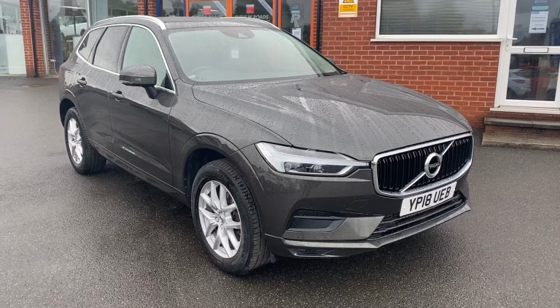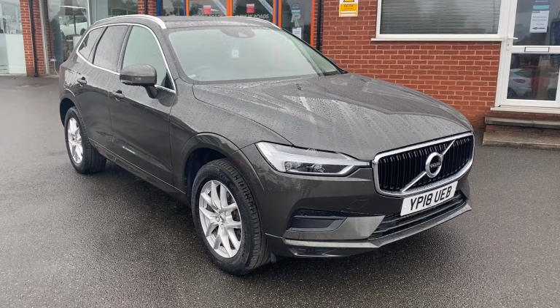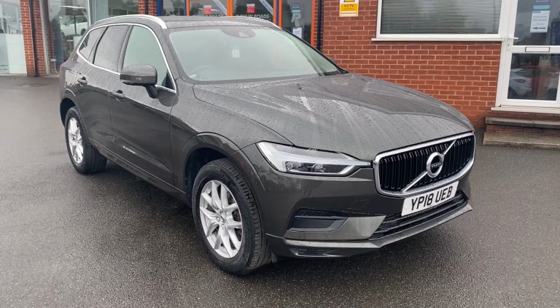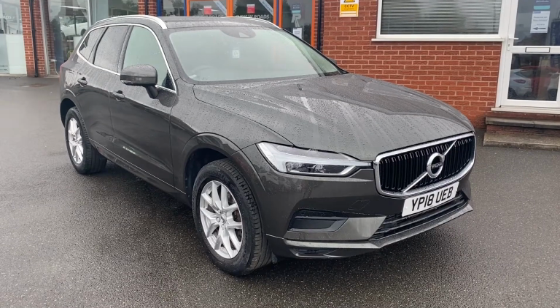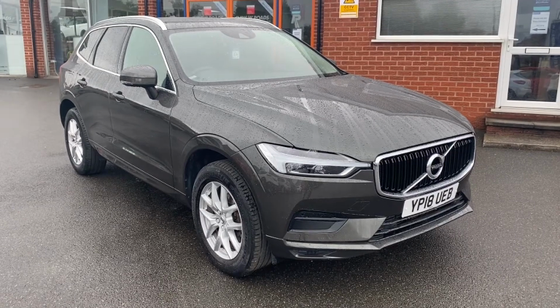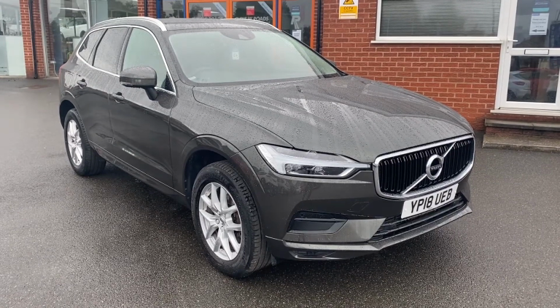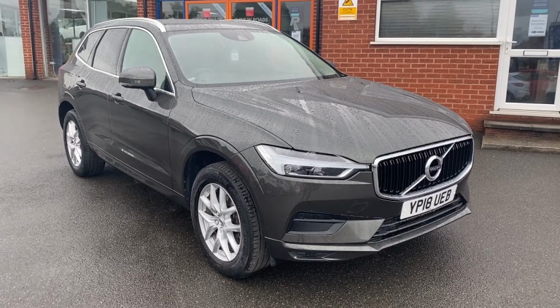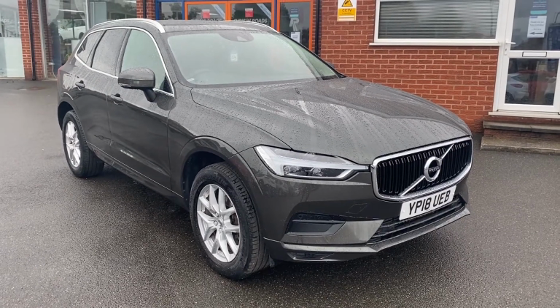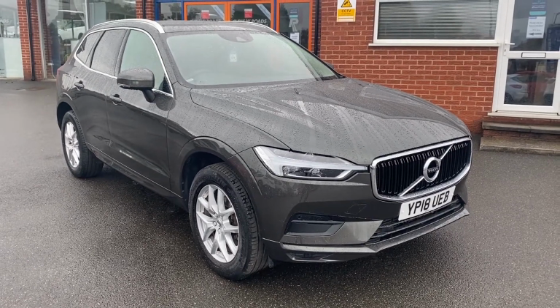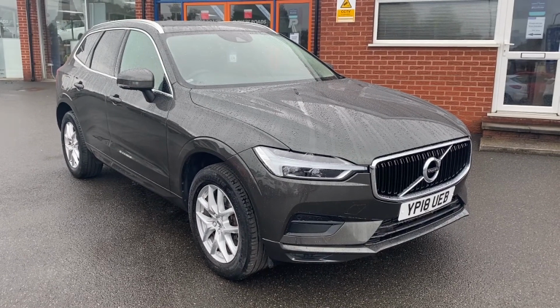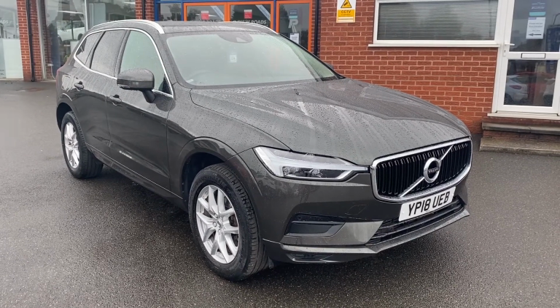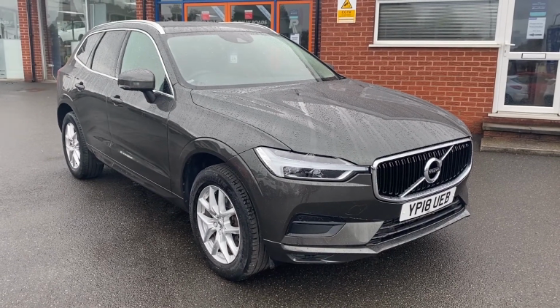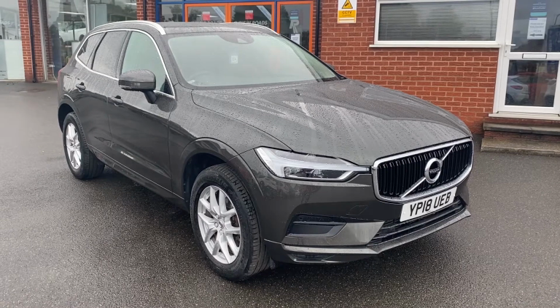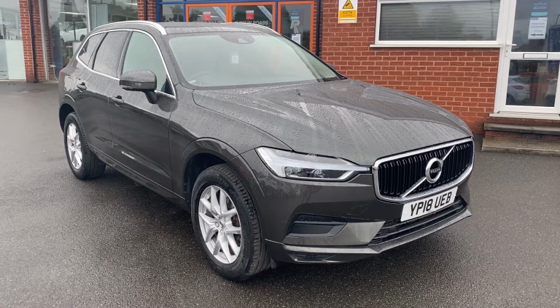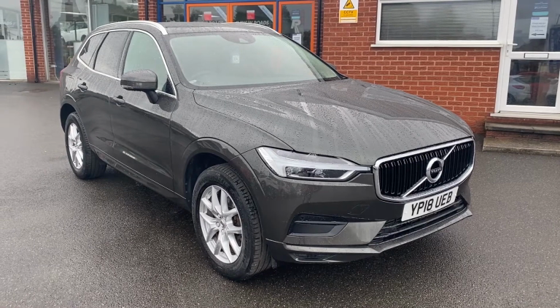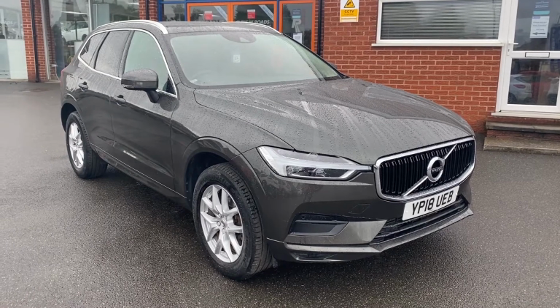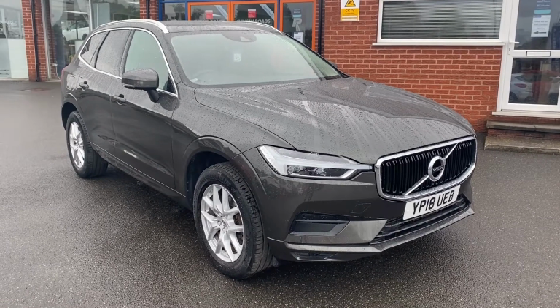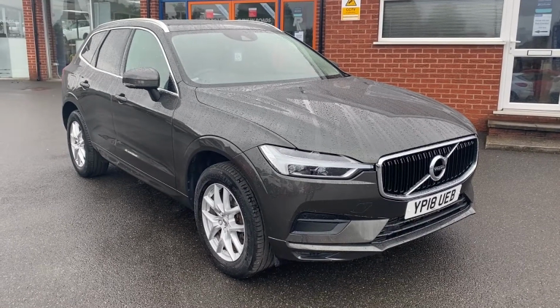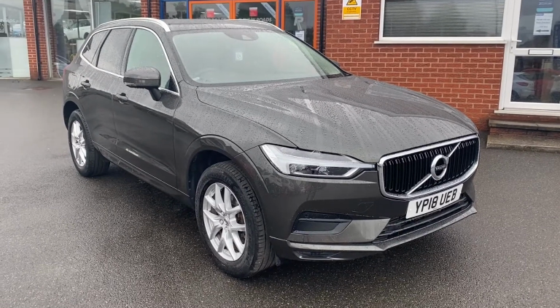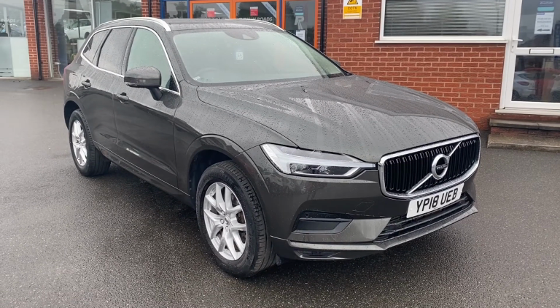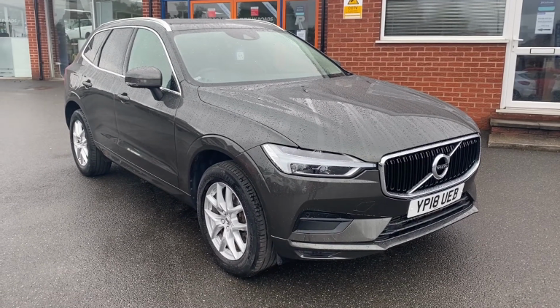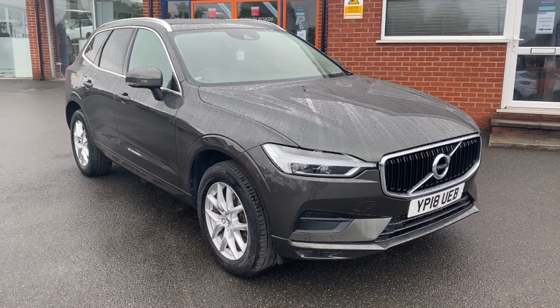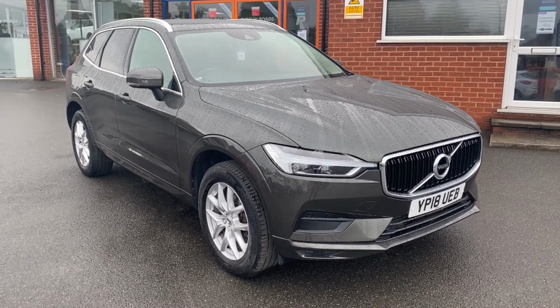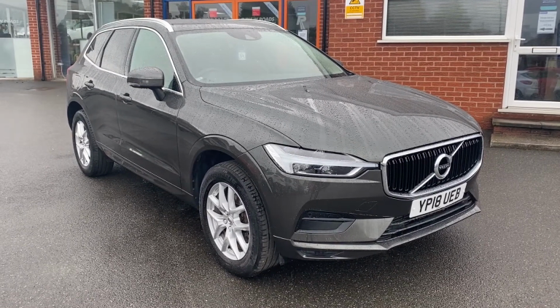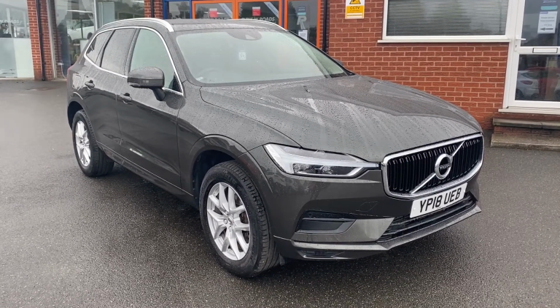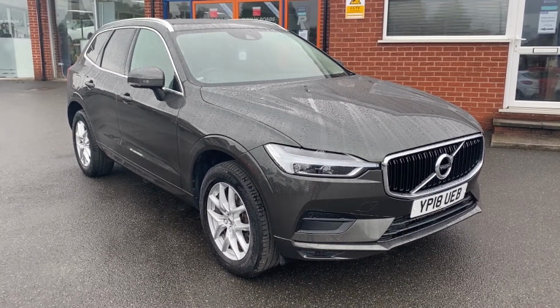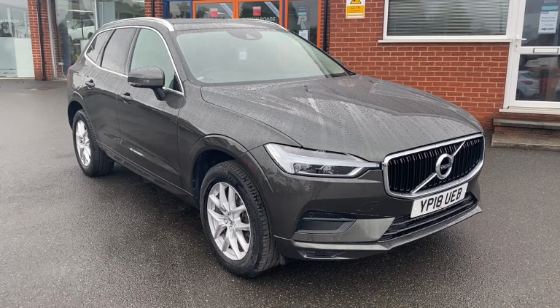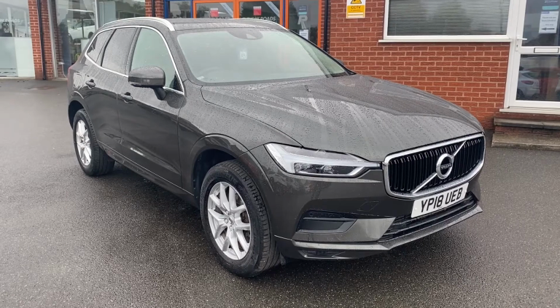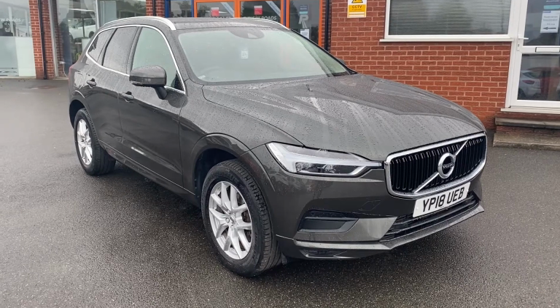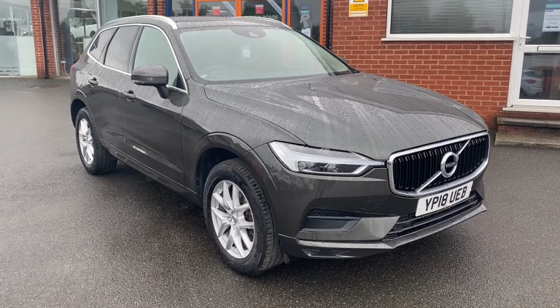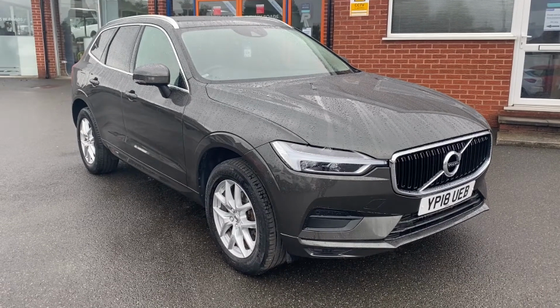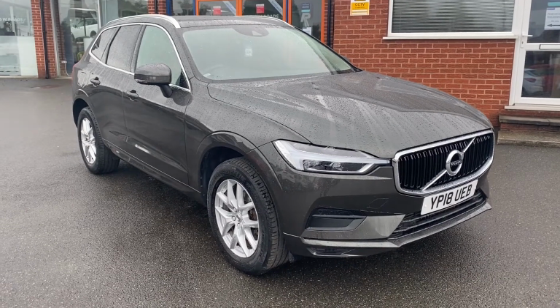Hello, this is Callum from Chris W. Rhodes Car Superstore. Today's going to be a quick video looking at the exterior and the interior of this Volvo XC60 T5 Momentum that we have in stock.